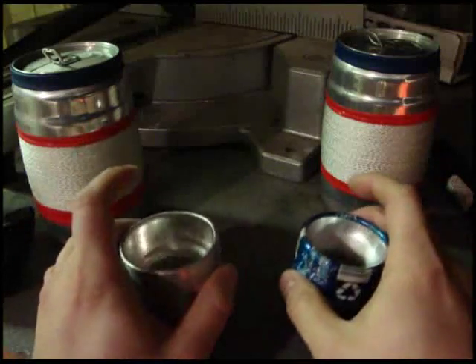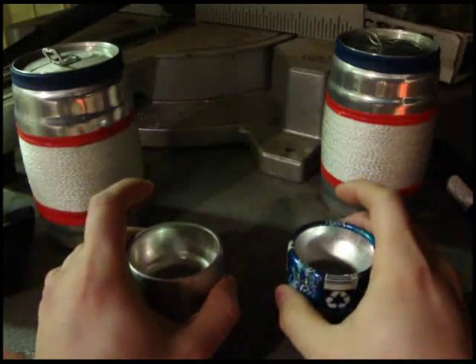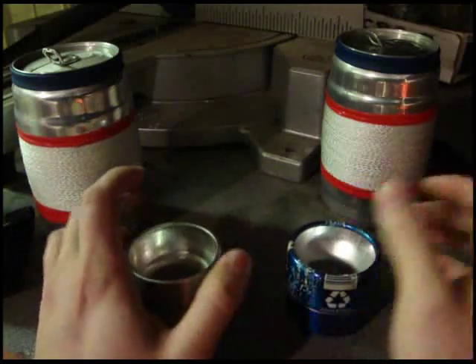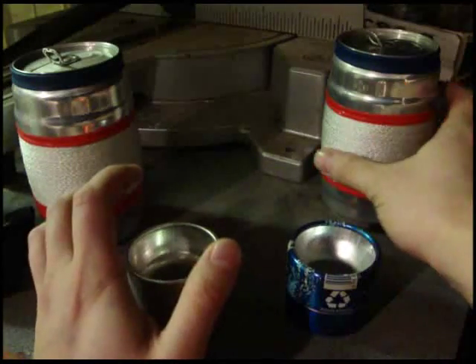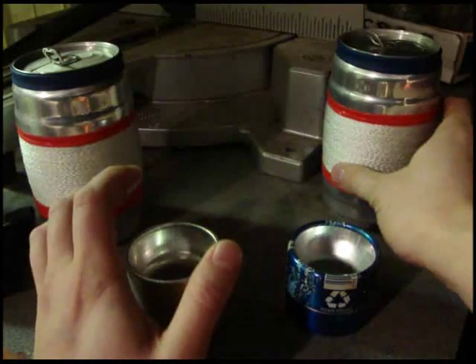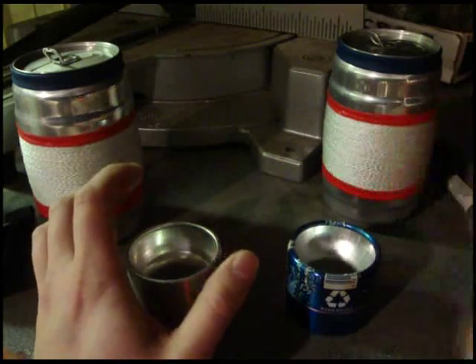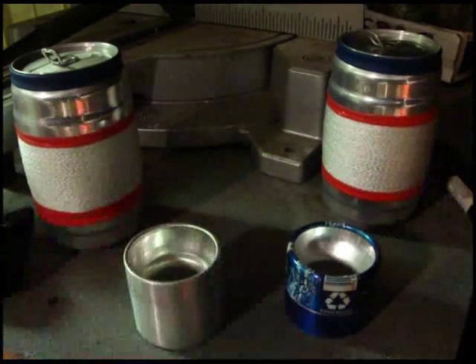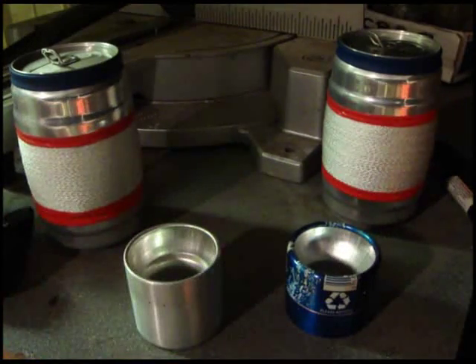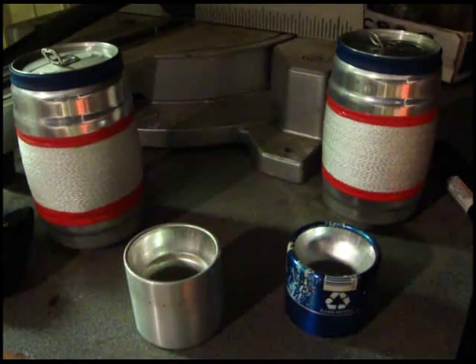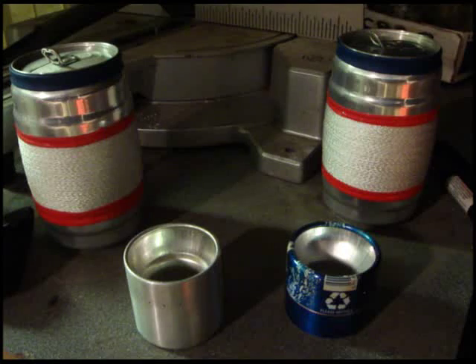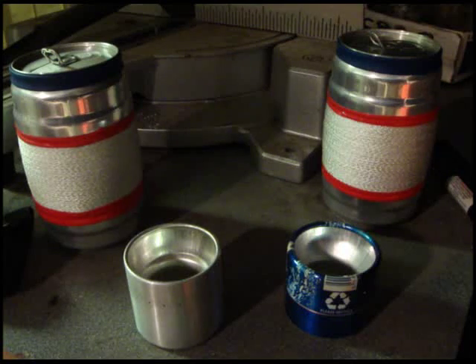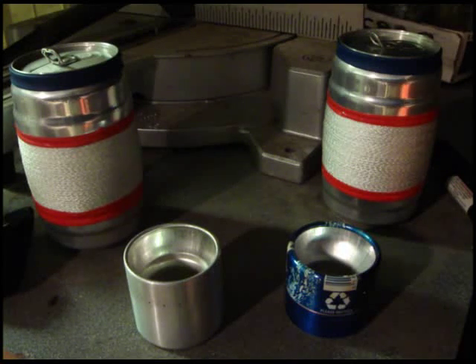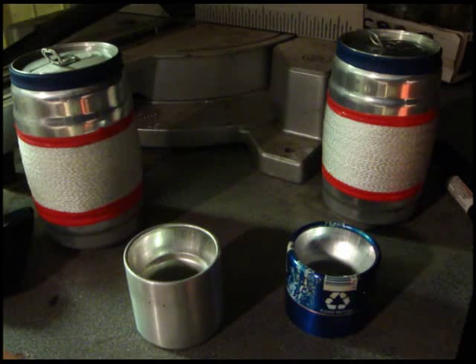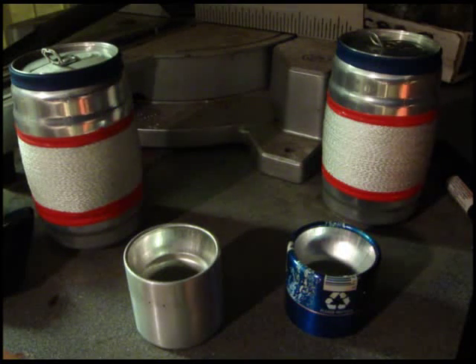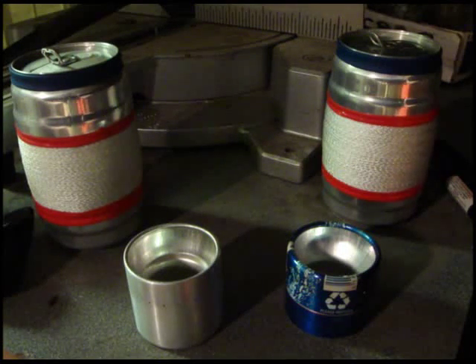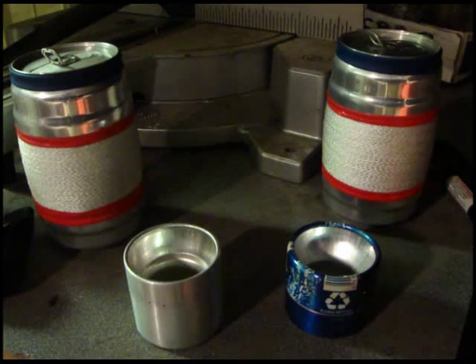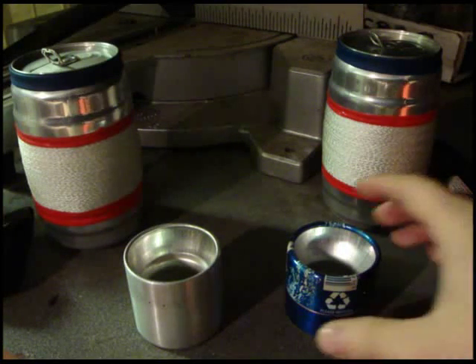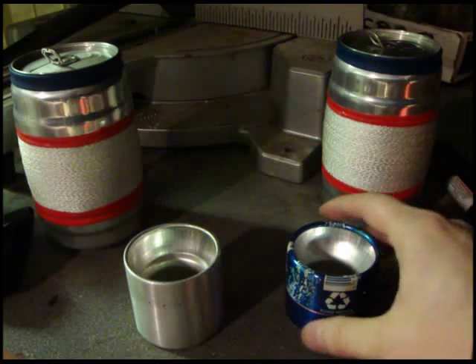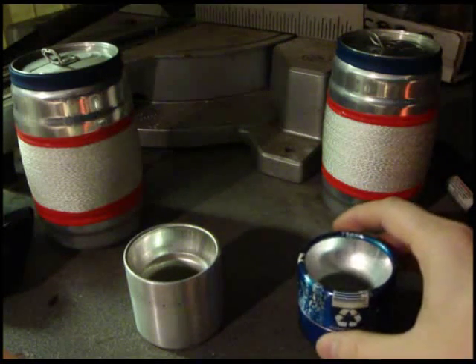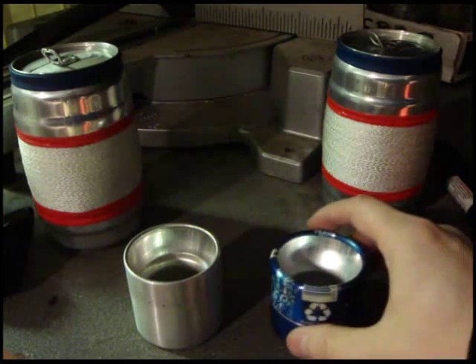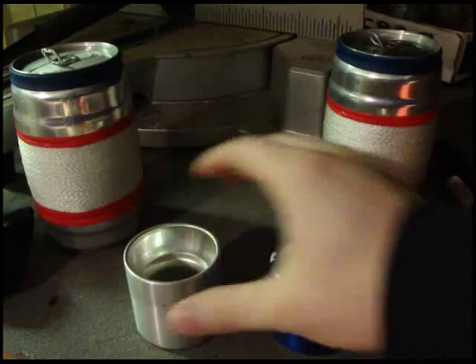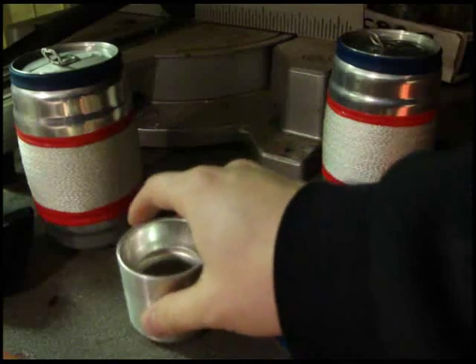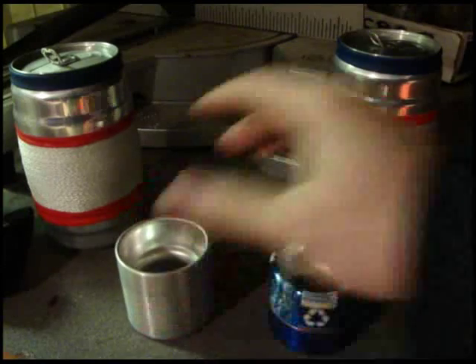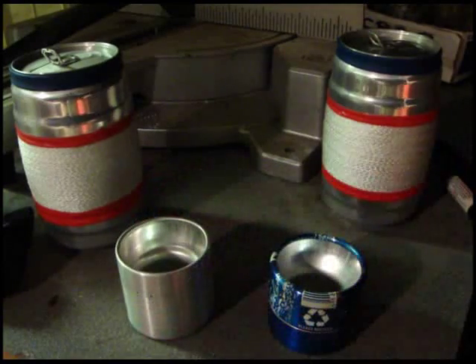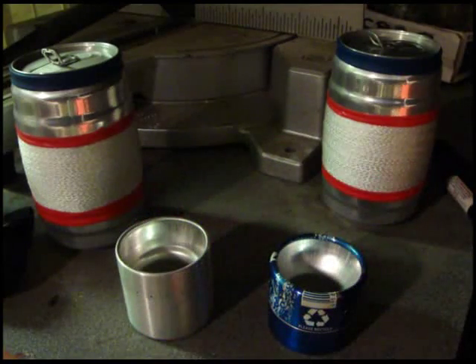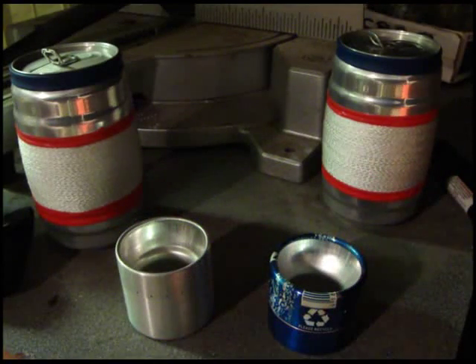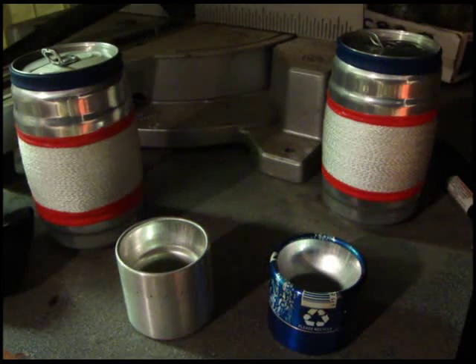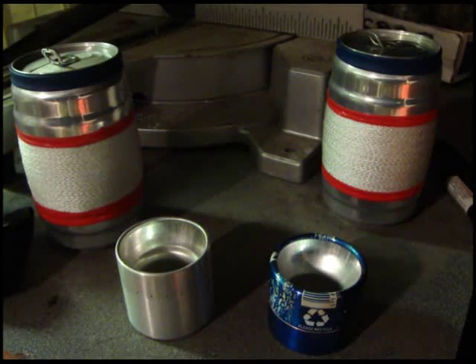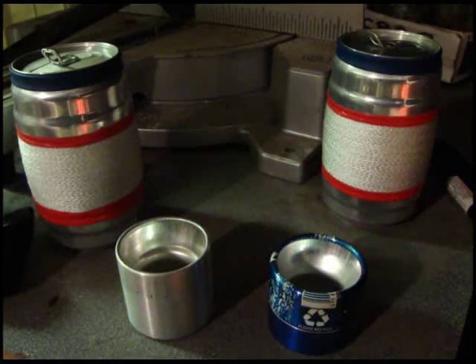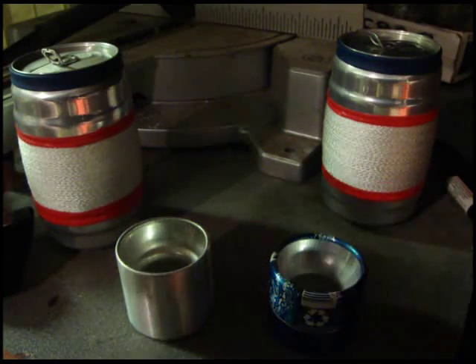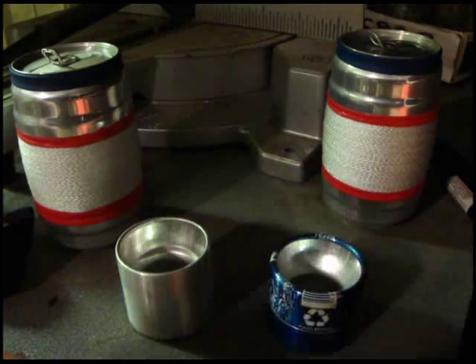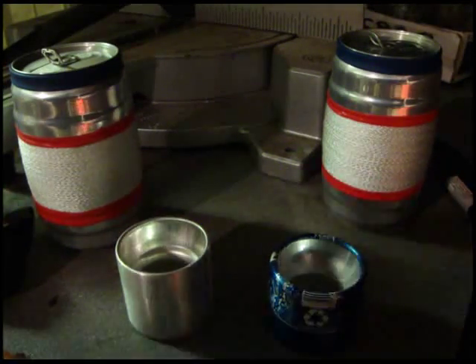It burns more efficiently whether it's this stove or the GSI pots that I use — I'll do those in another video covering the cooking utensils and pots I use. So I figured for this video I'll just do a burn comparison.